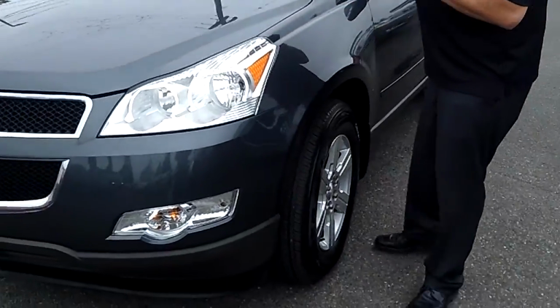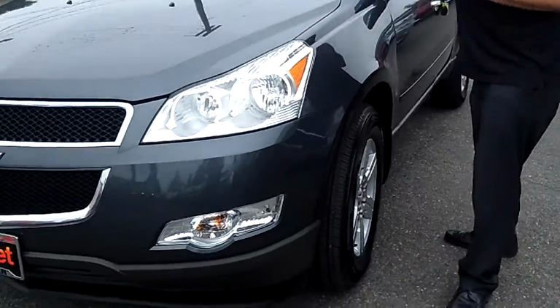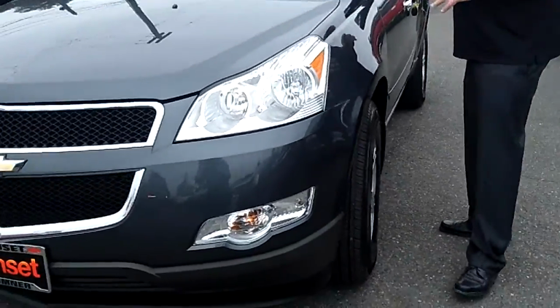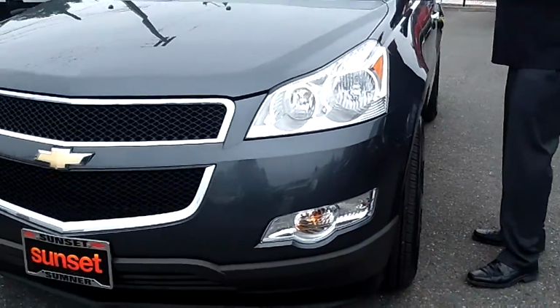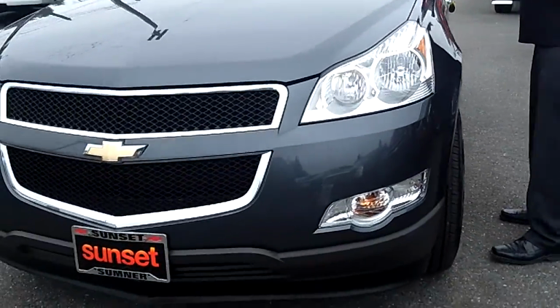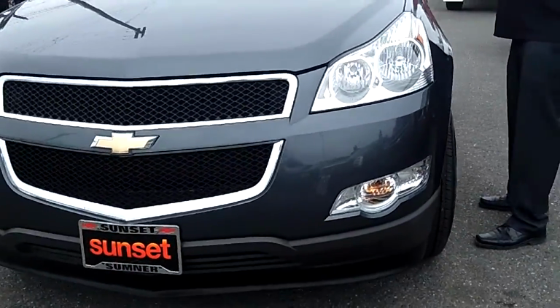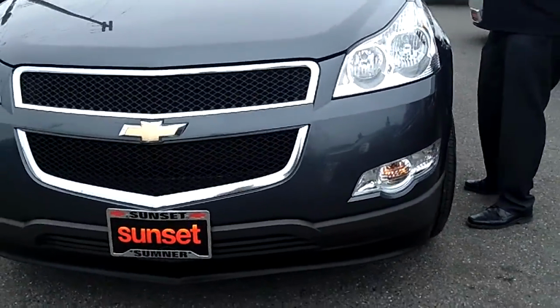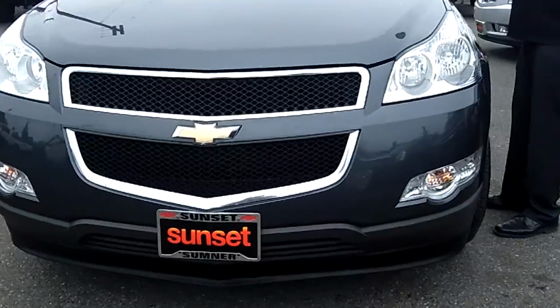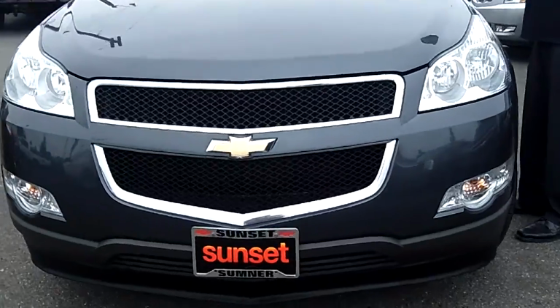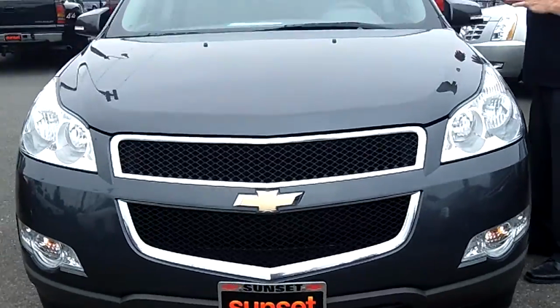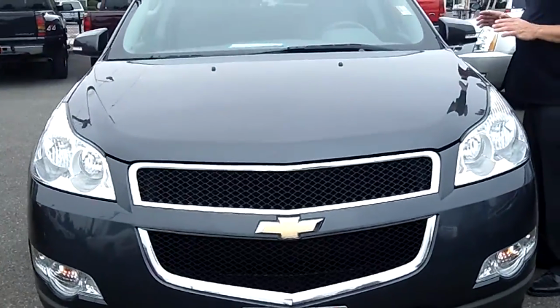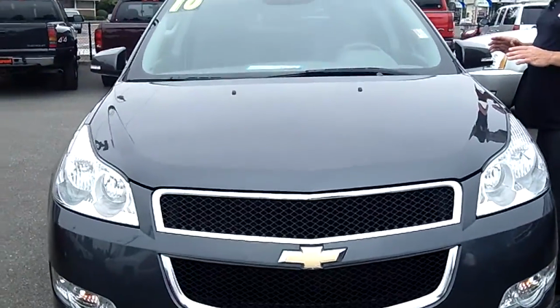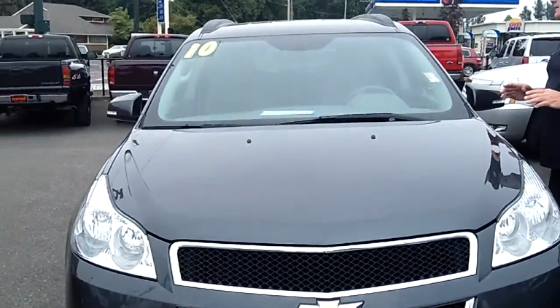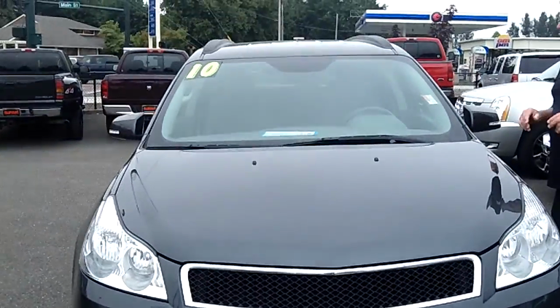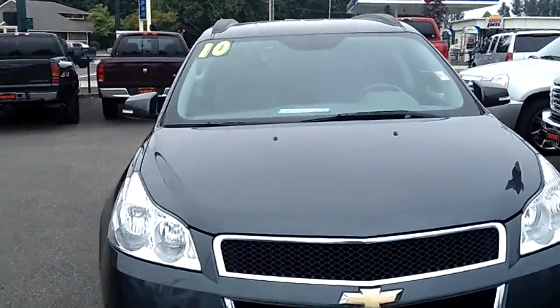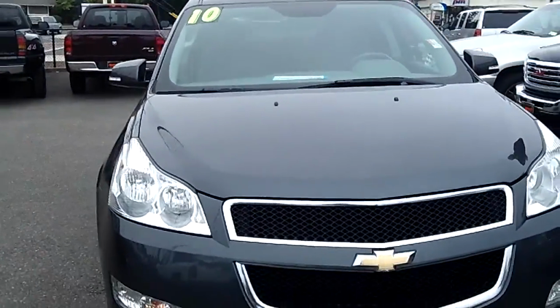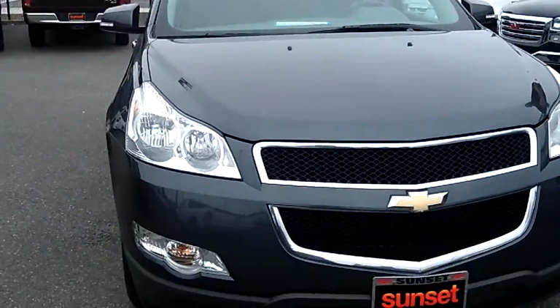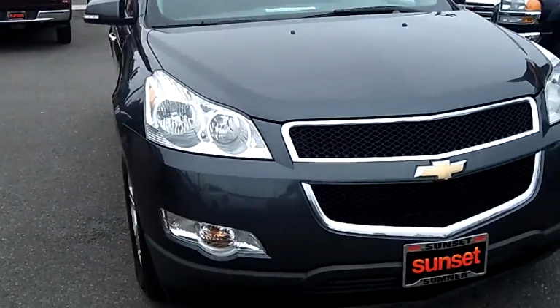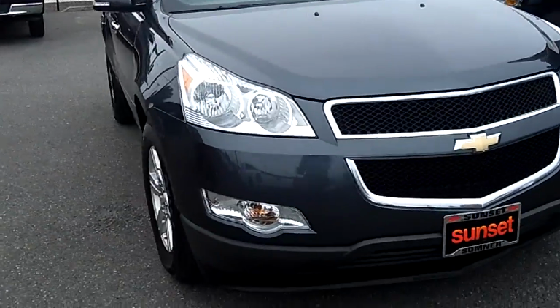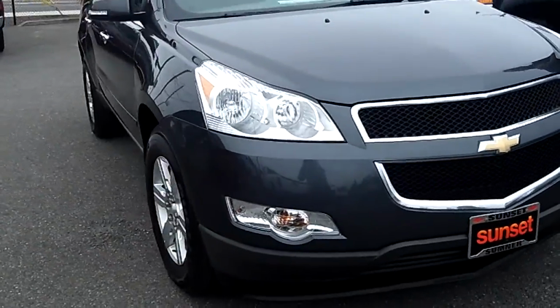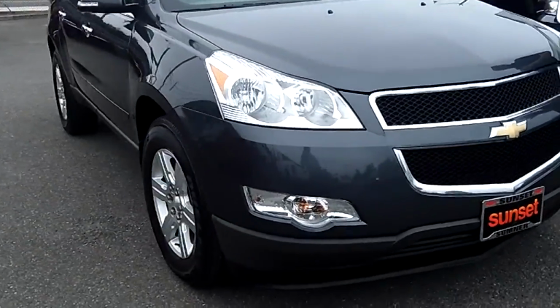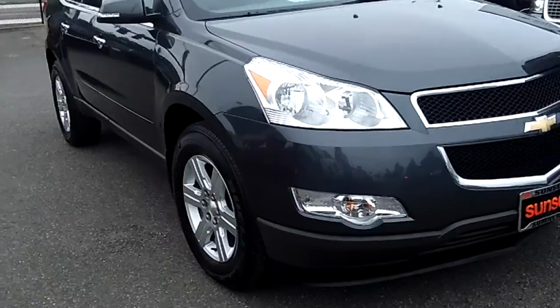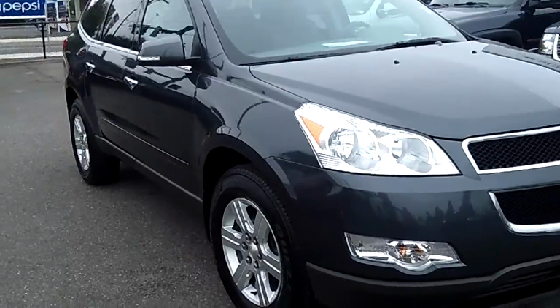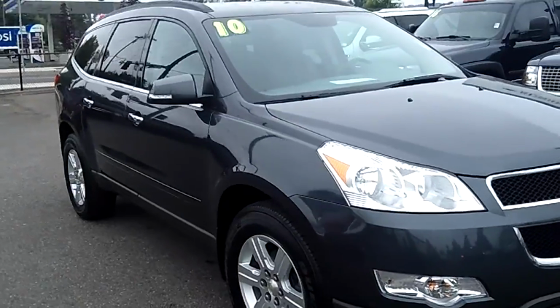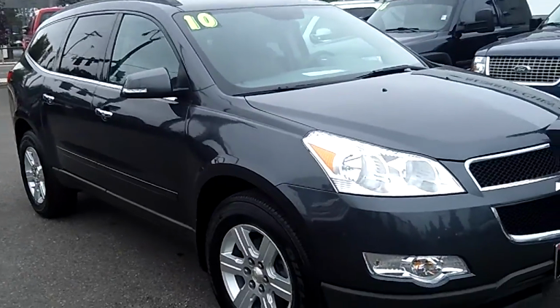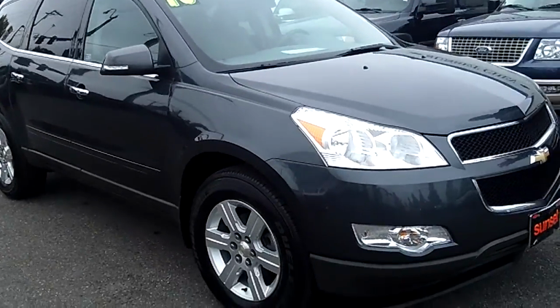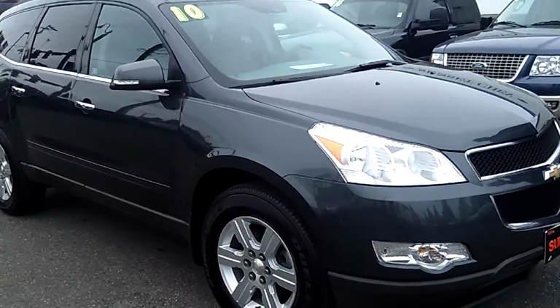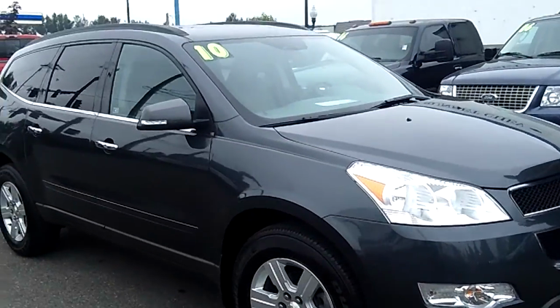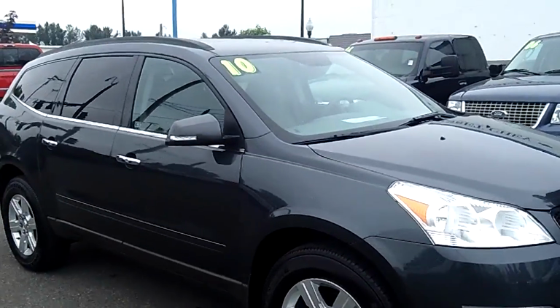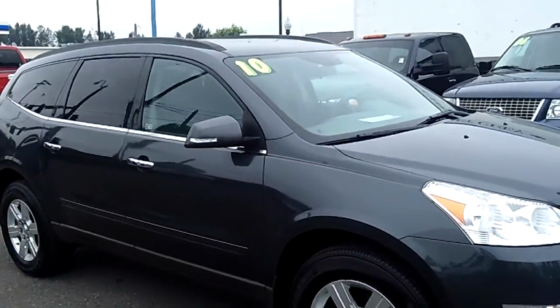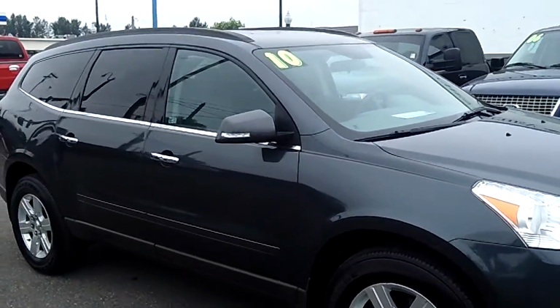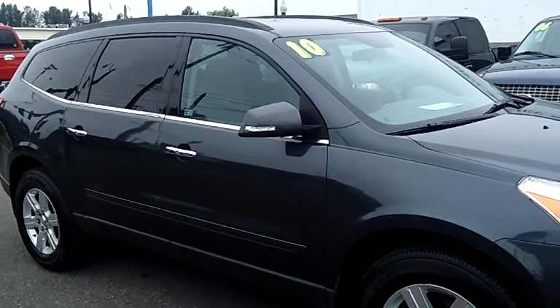This is an absolutely gorgeous, super nice SUV, stock number PR938. If you're looking for a newer SUV and you want to save thousands of dollars, this is the right one for you.